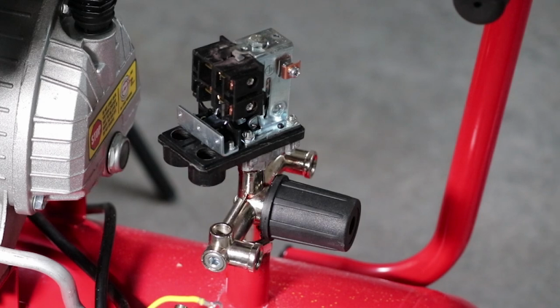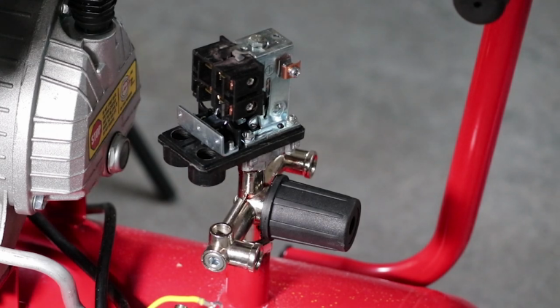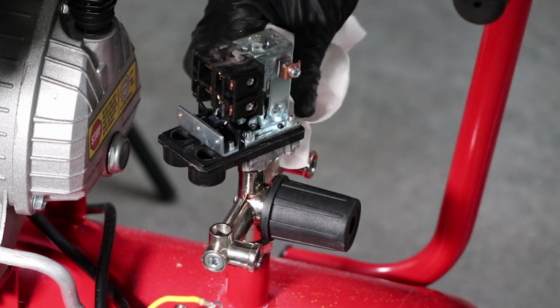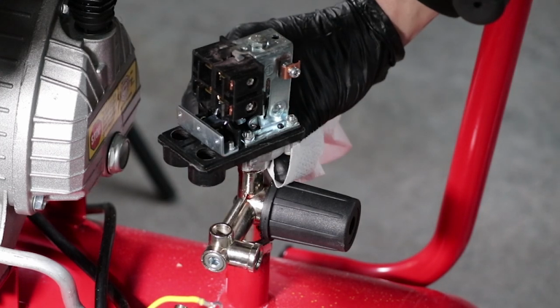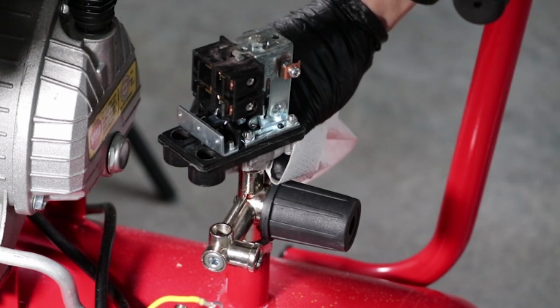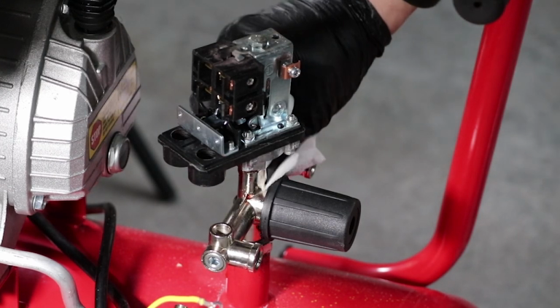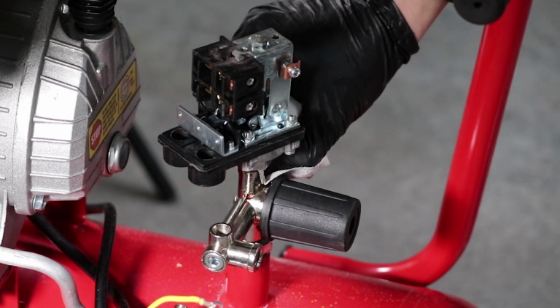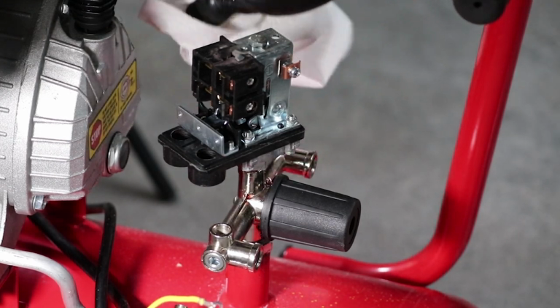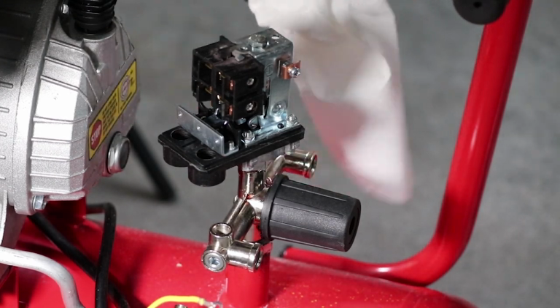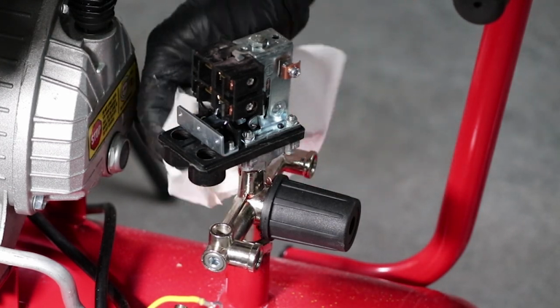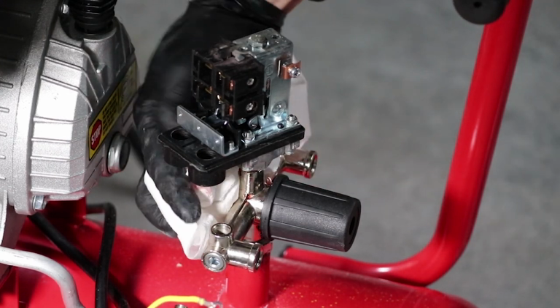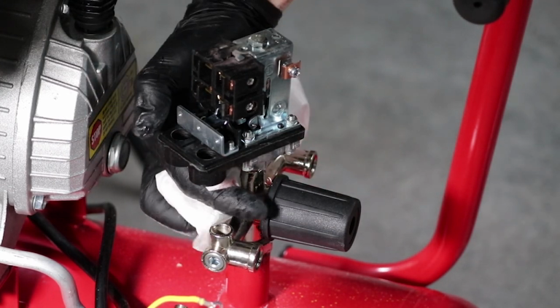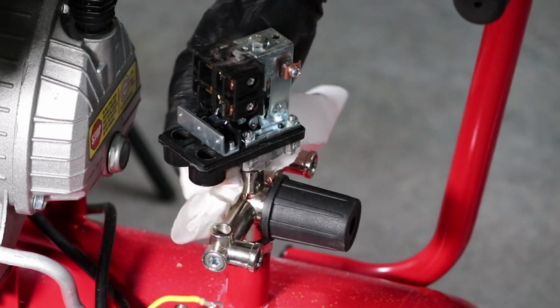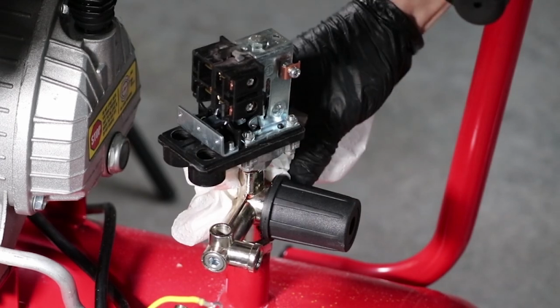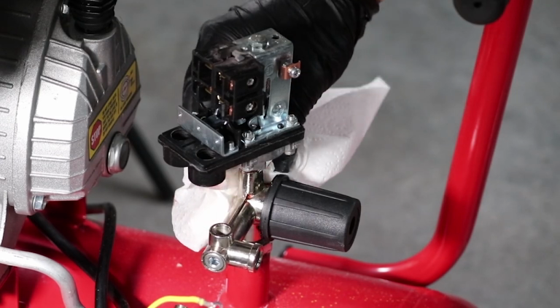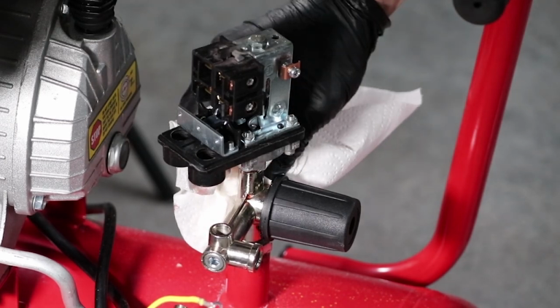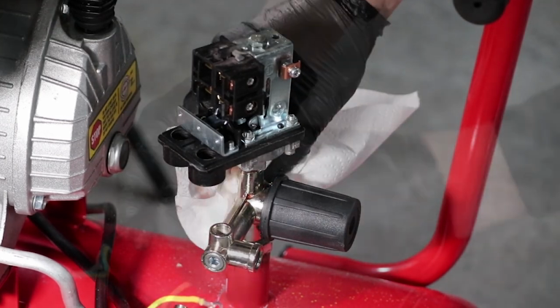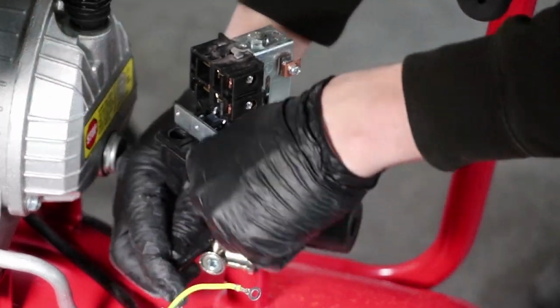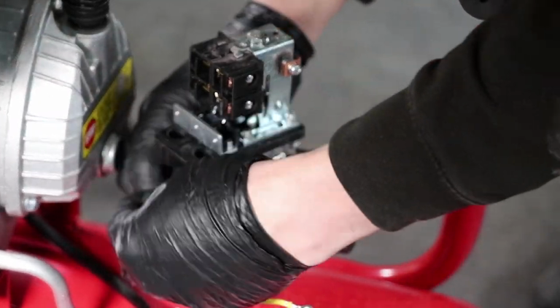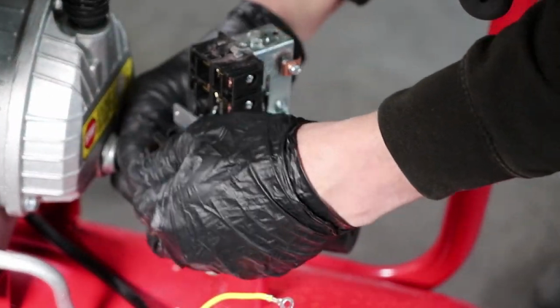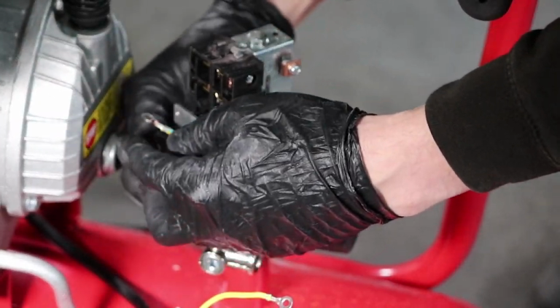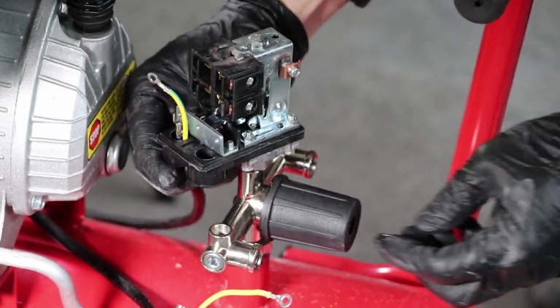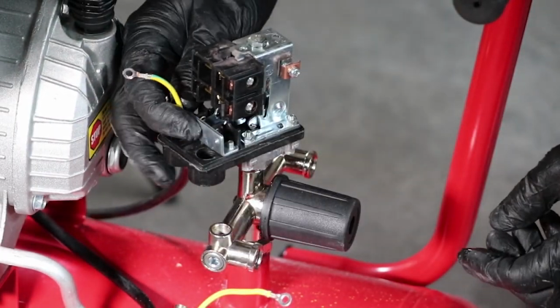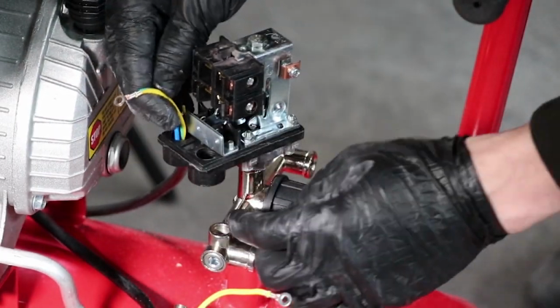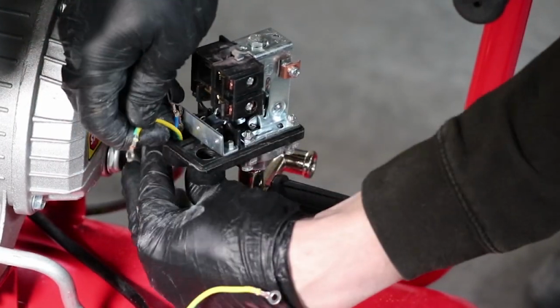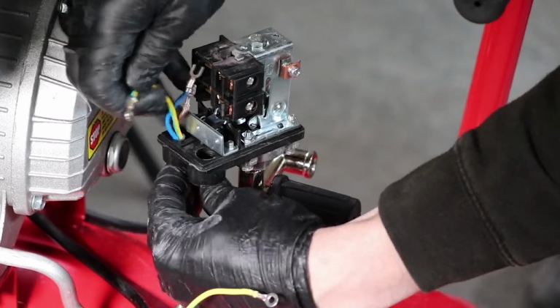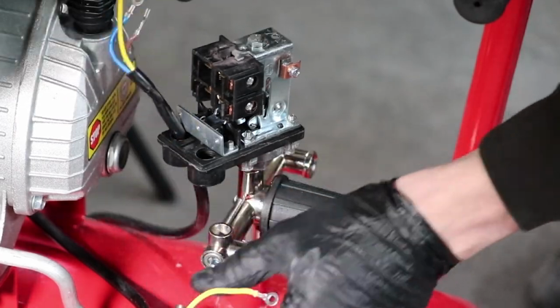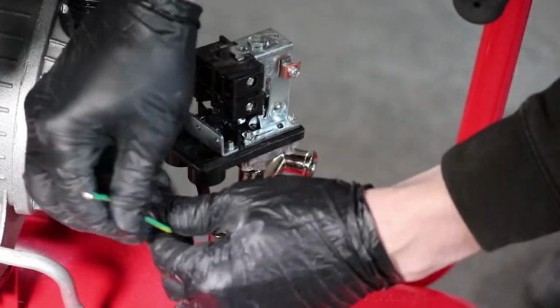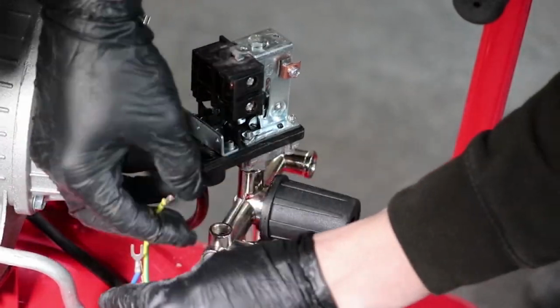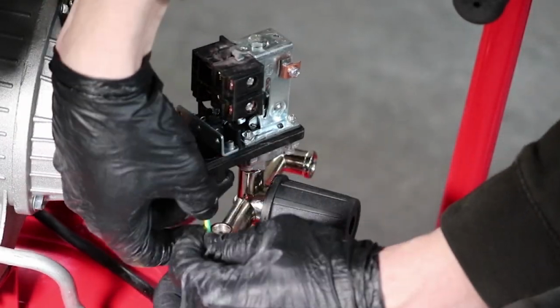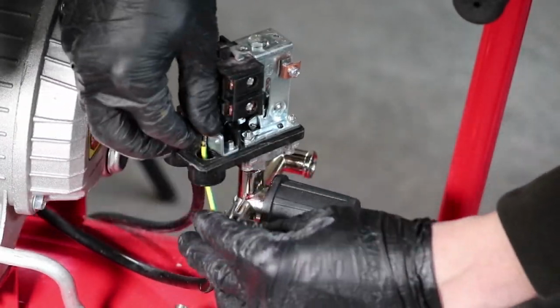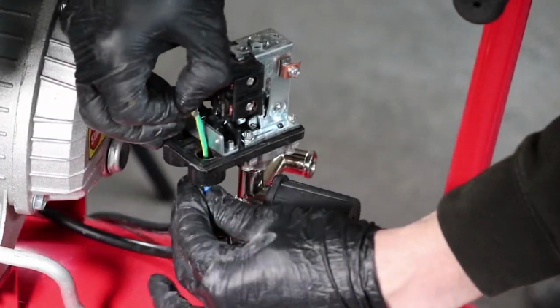Wipe off any excess sealant compound using a paper towel. You can now feed the wires back into the pressure switch as shown and tighten up the clamp.